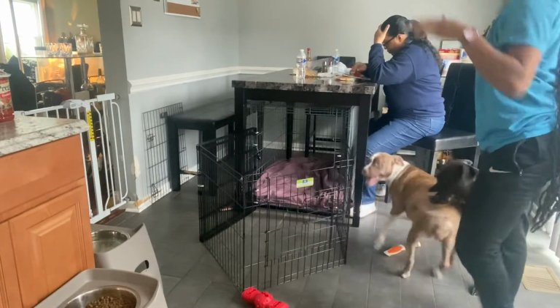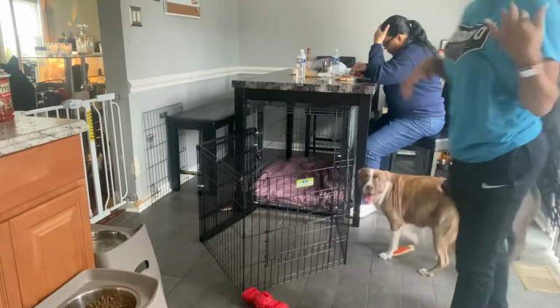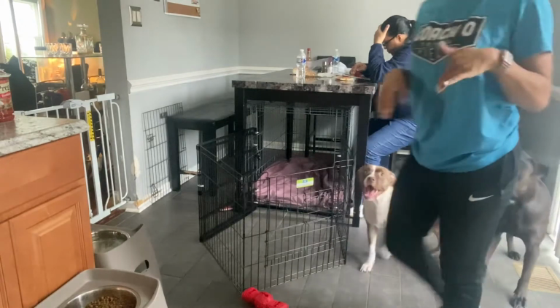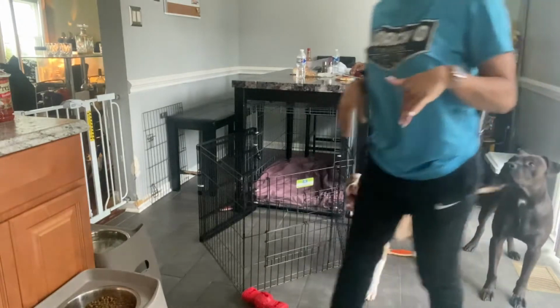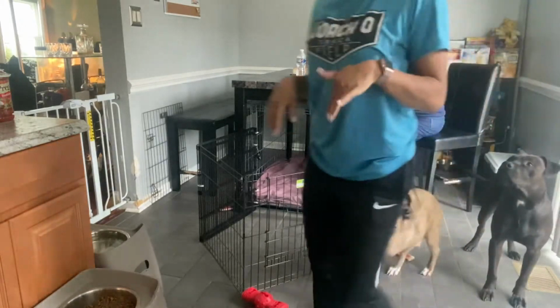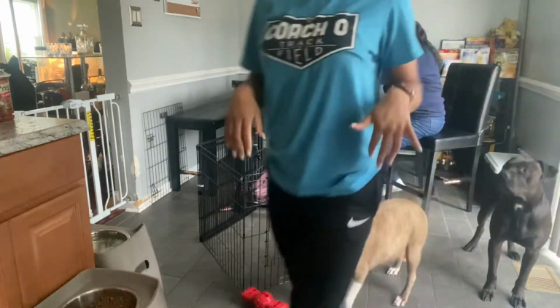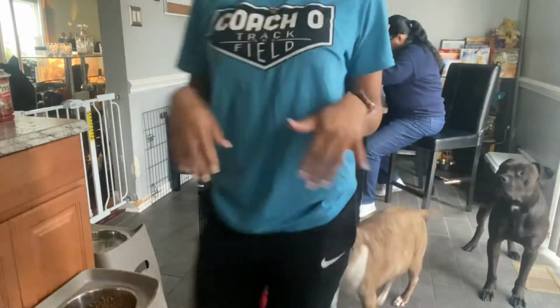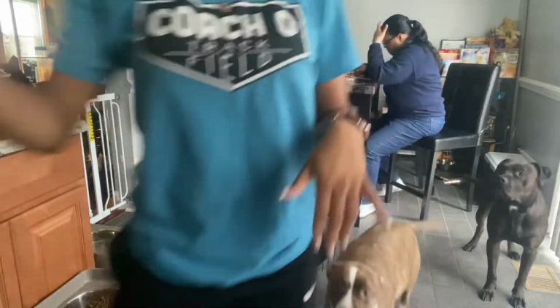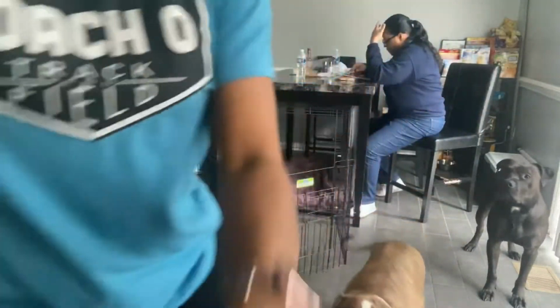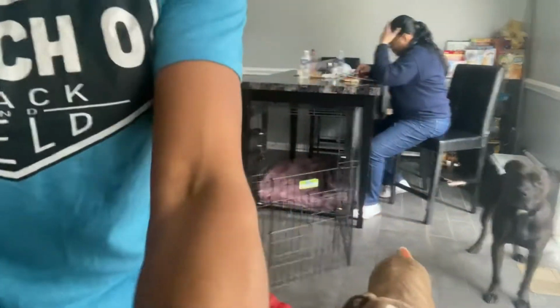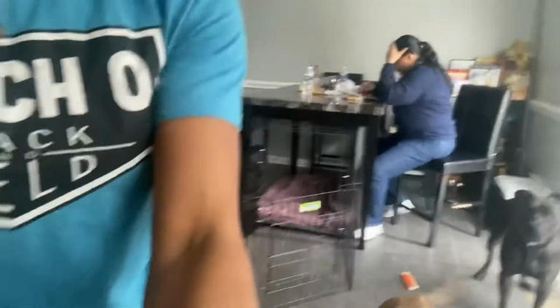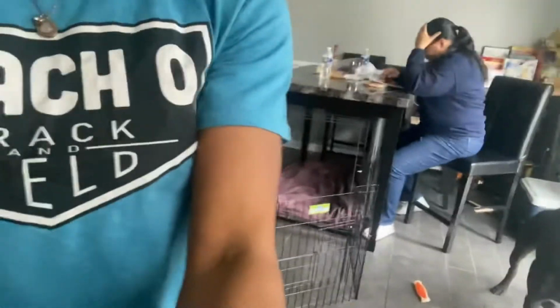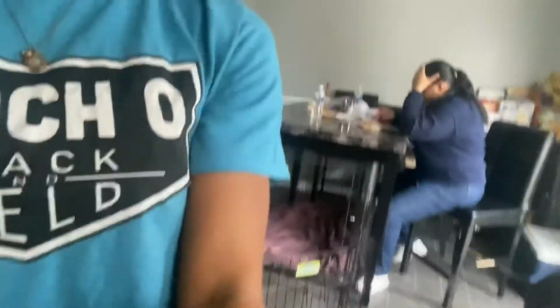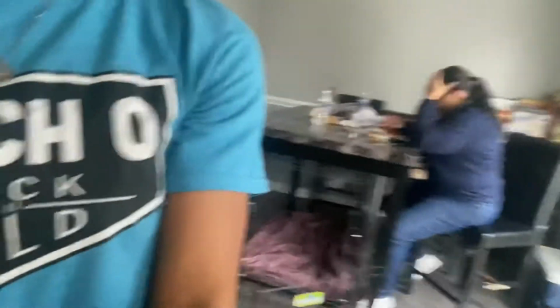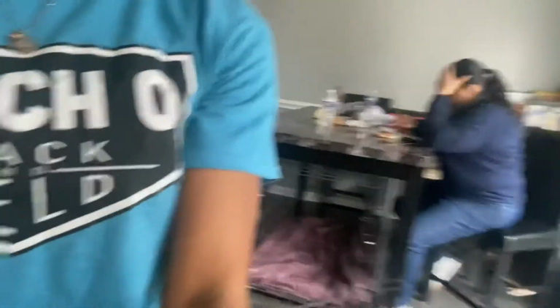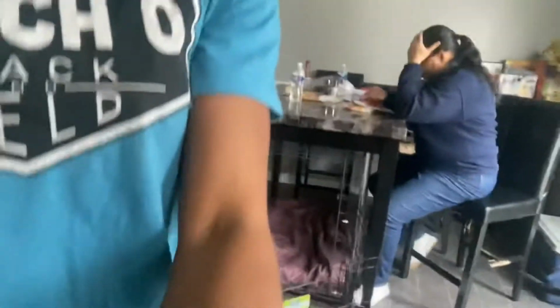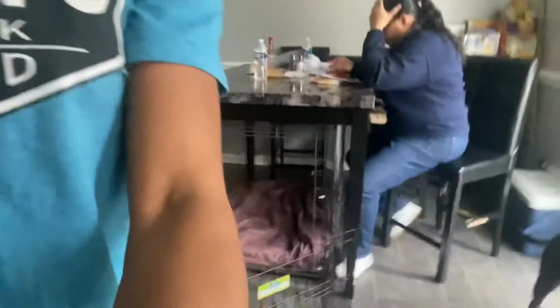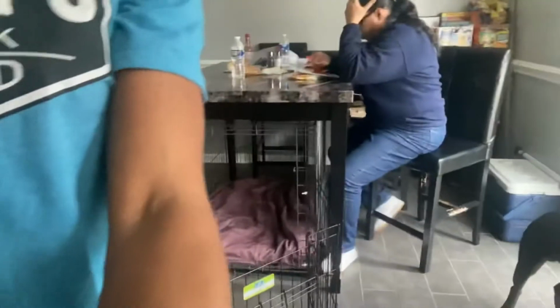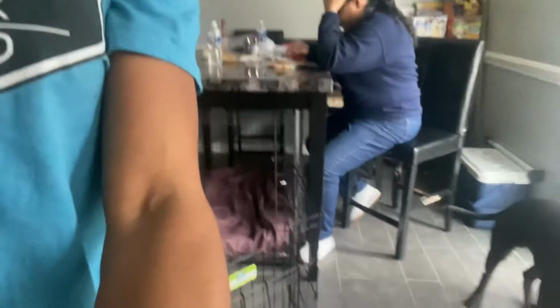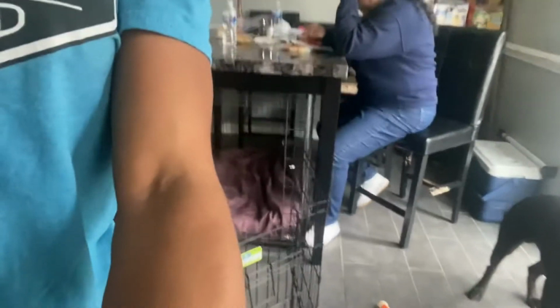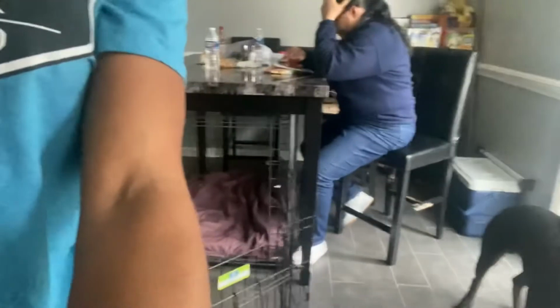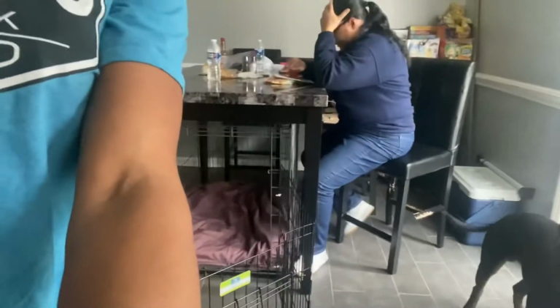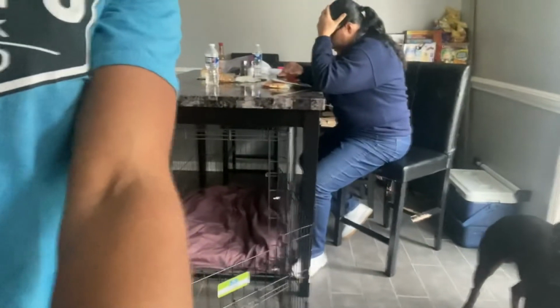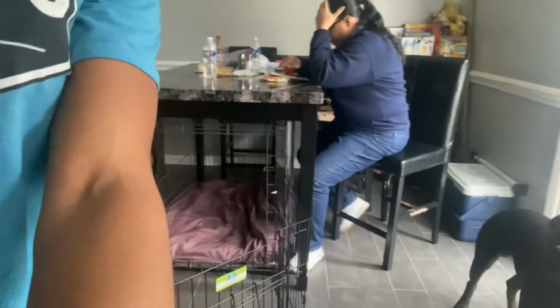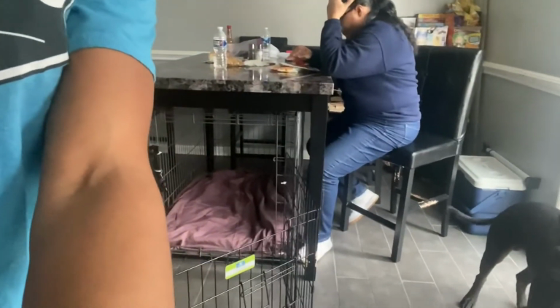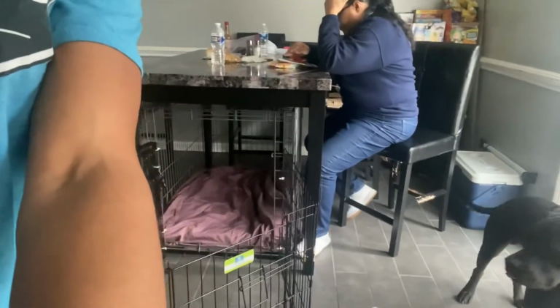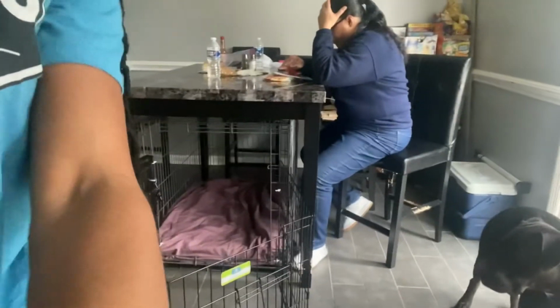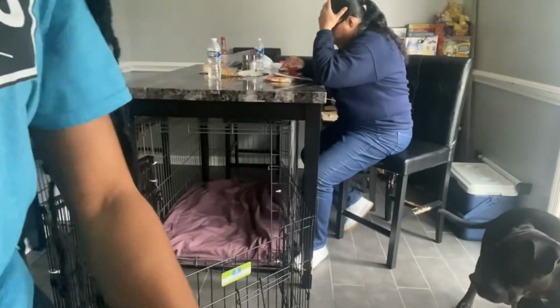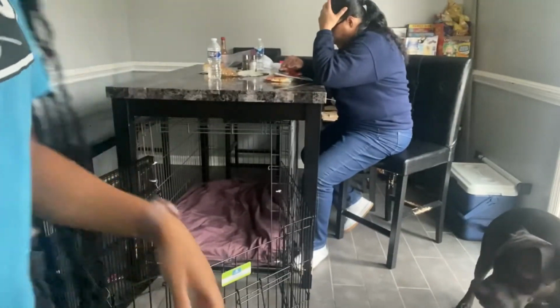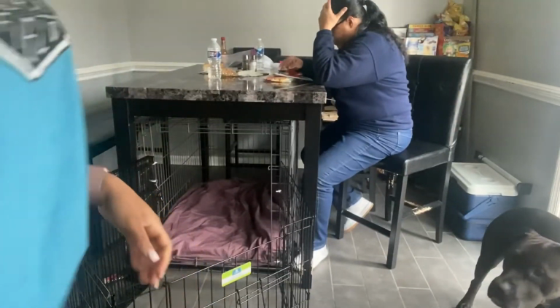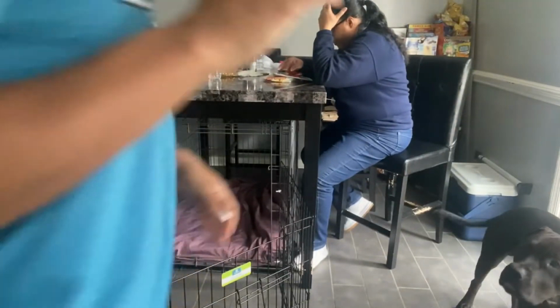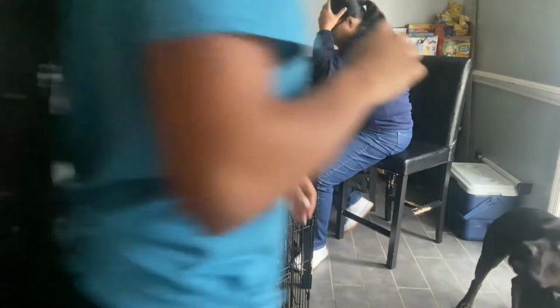I'm guessing she's gonna have about seven puppies. My mommy said she thinks five. So we'll see!